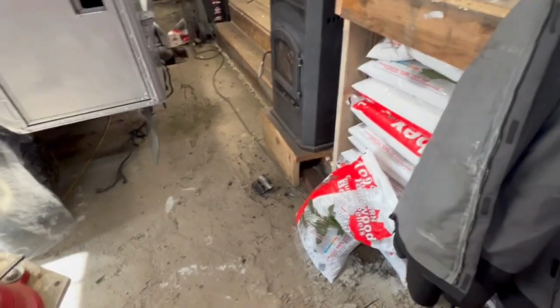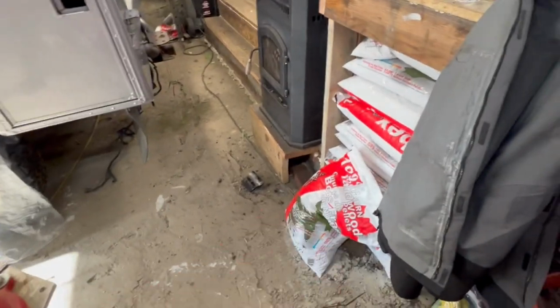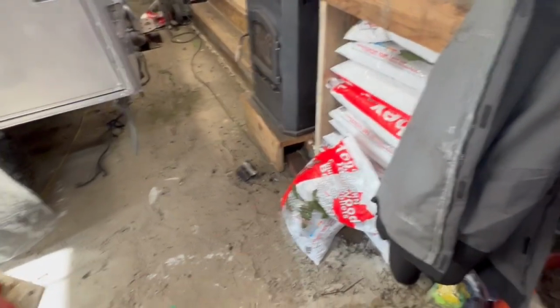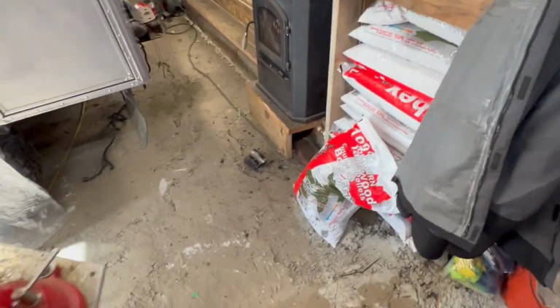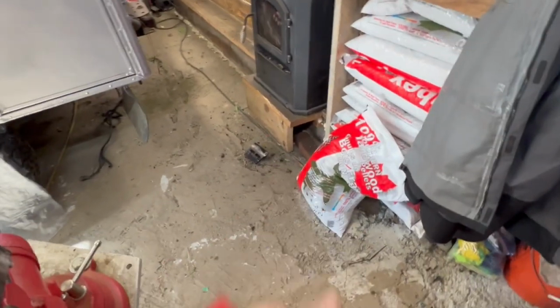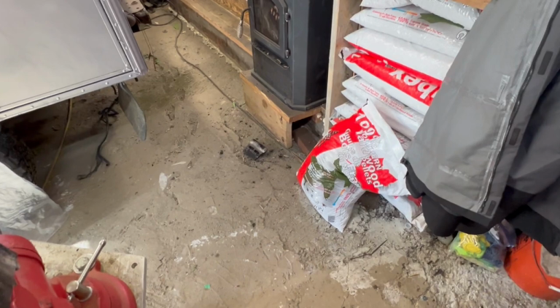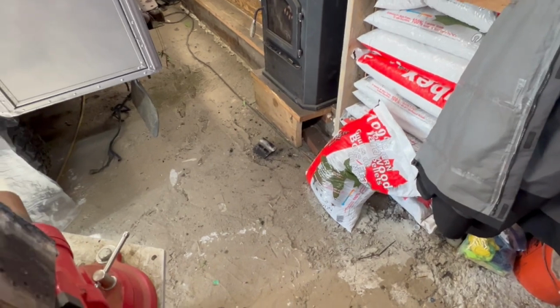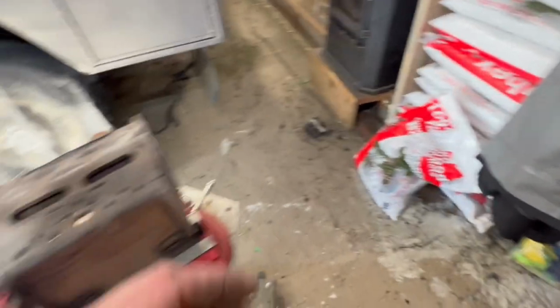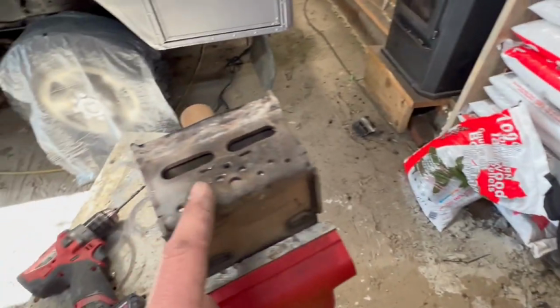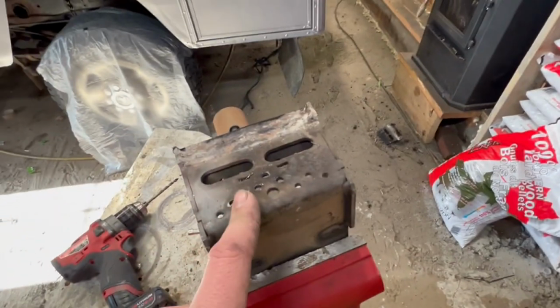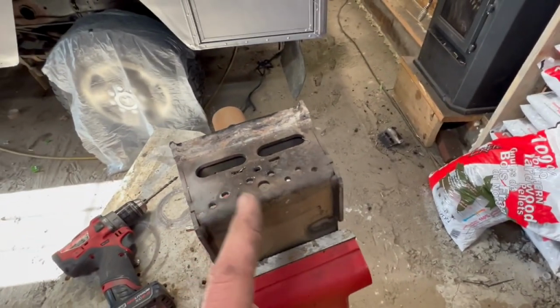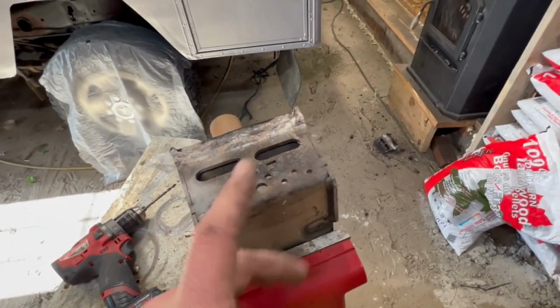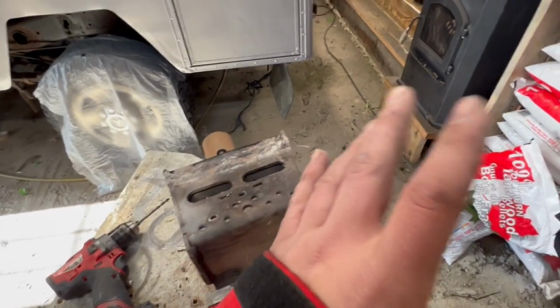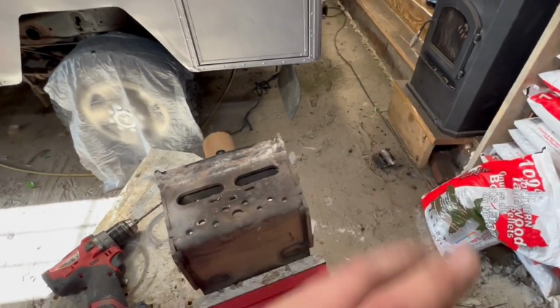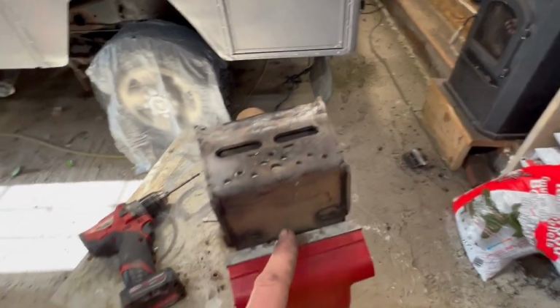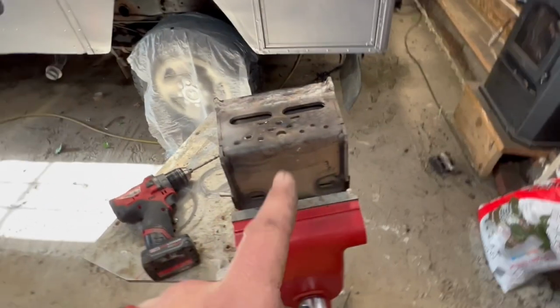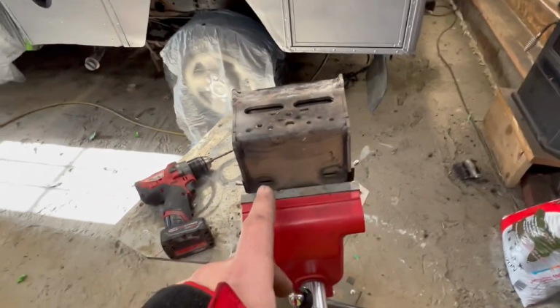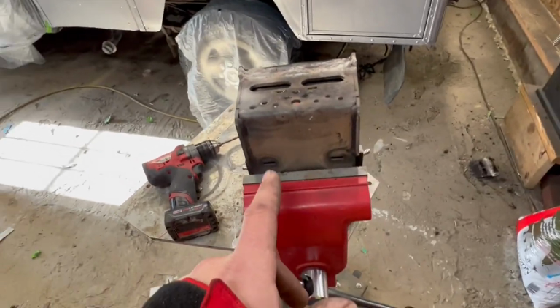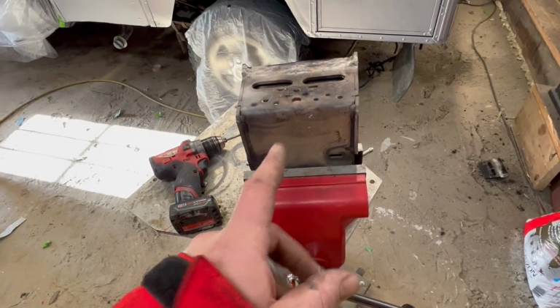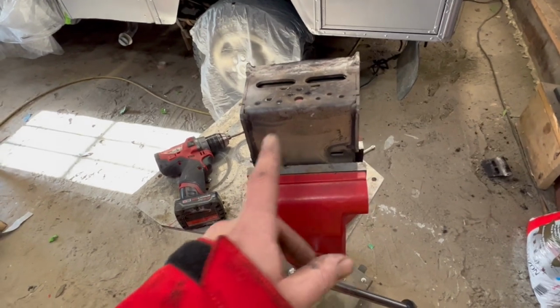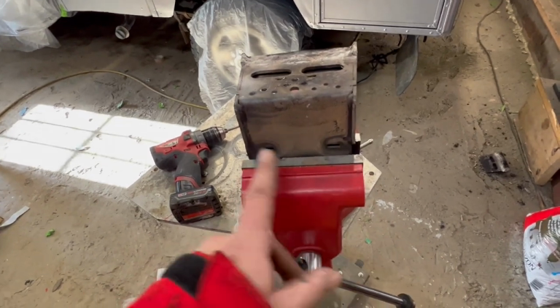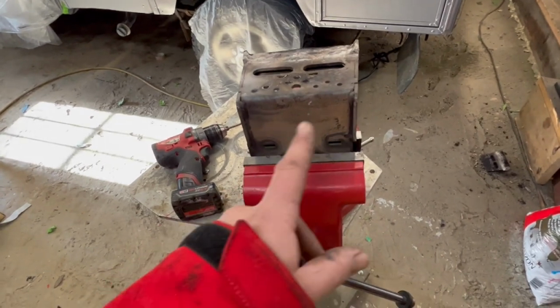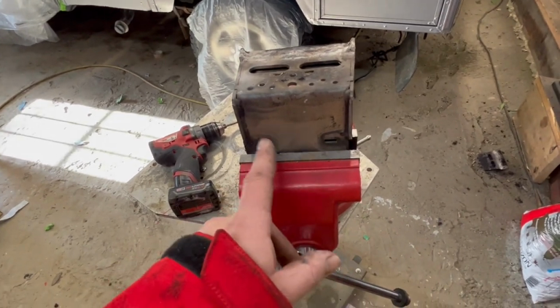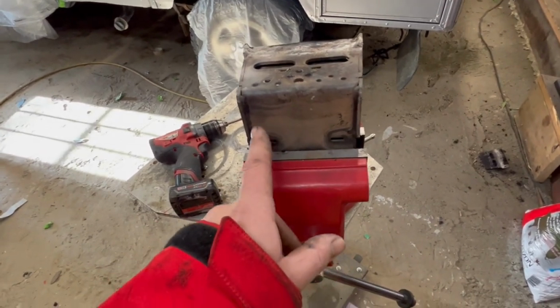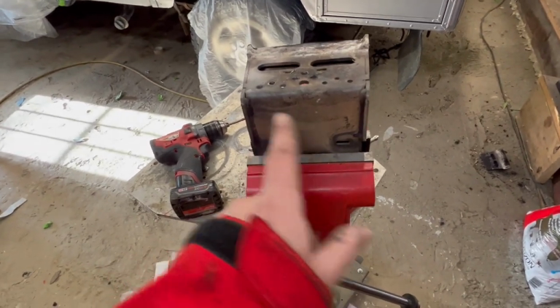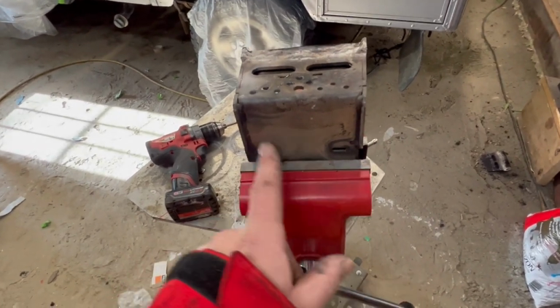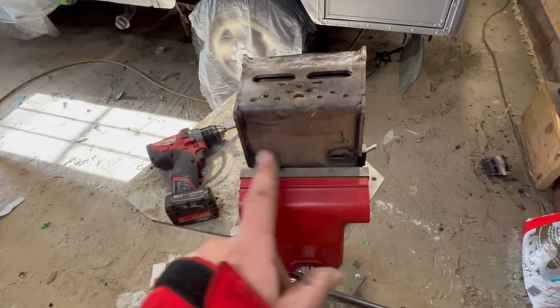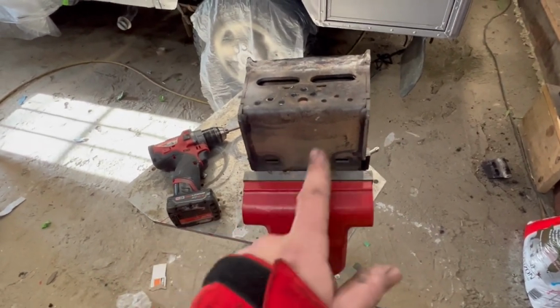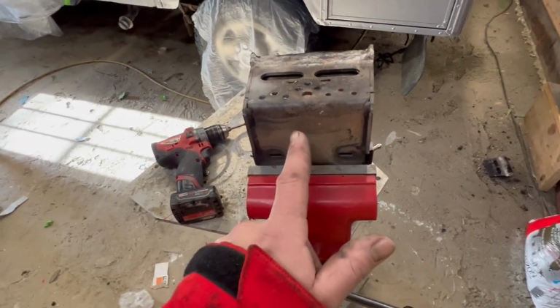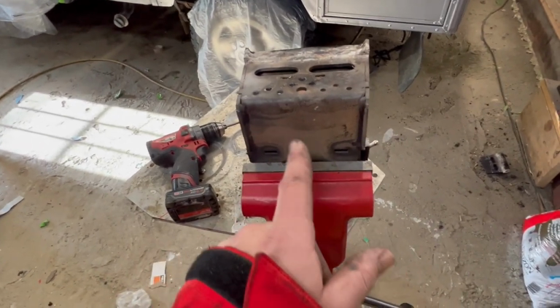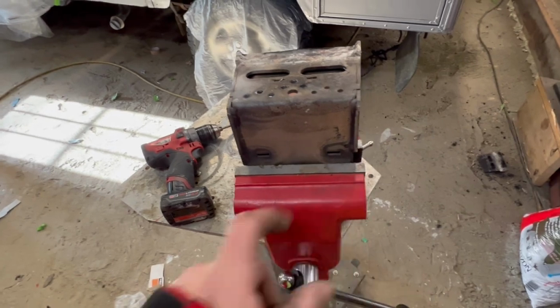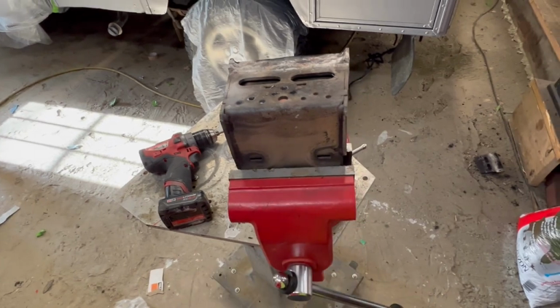These are really good Cubex pellets — high quality stuff. So this should help improve that a lot. I looked at a lot of other videos of people who had their fireboxes out and a lot of them all had holes in the bottom, so that's what I'm going to go ahead and do.